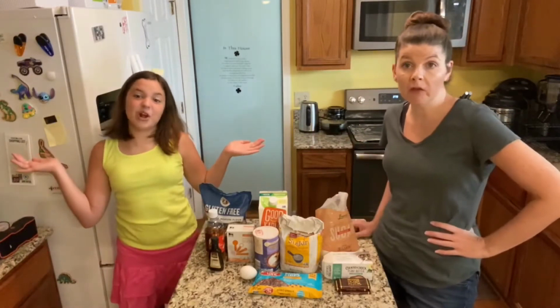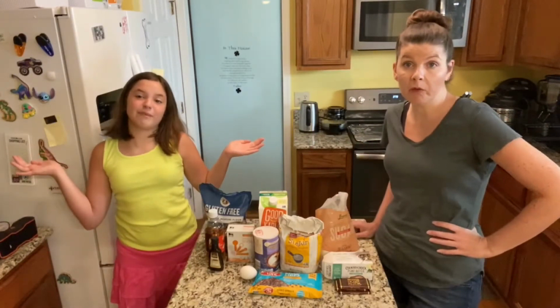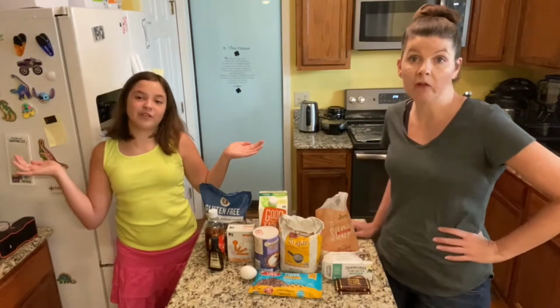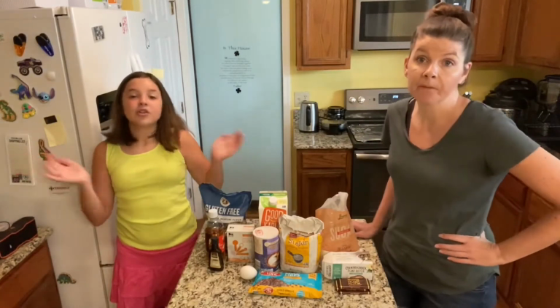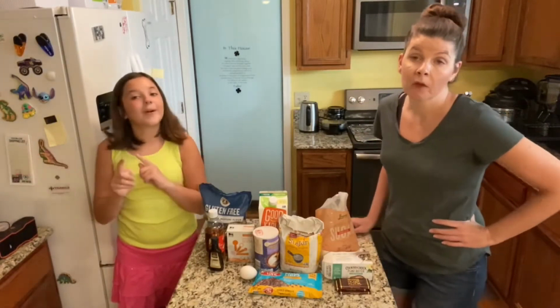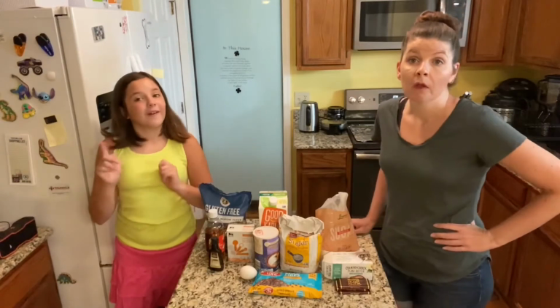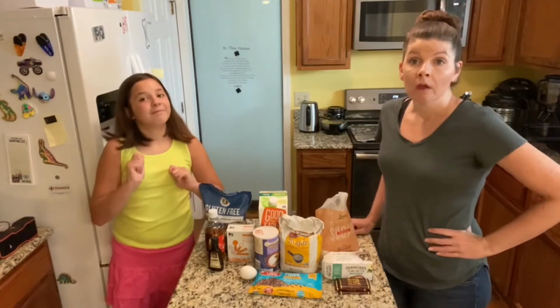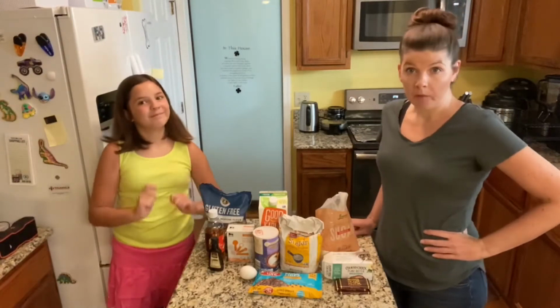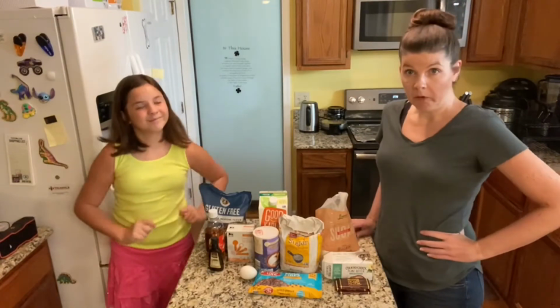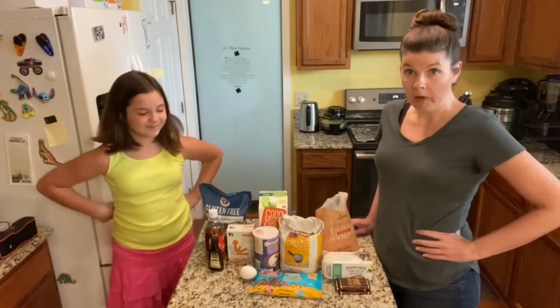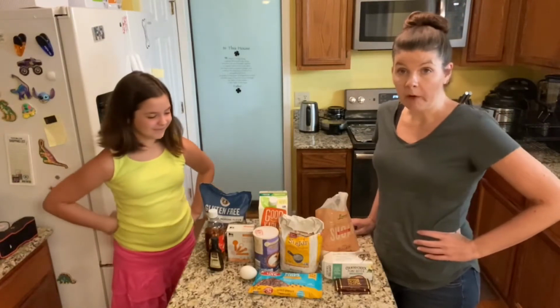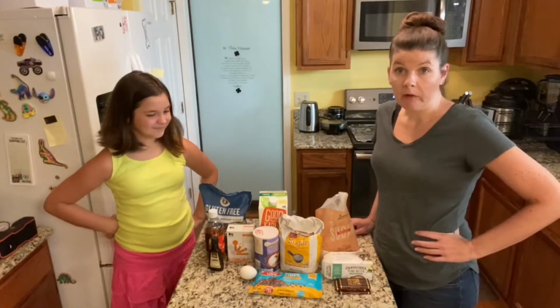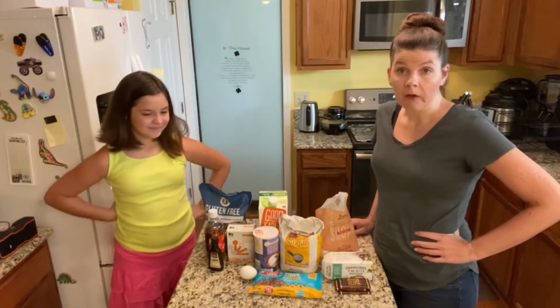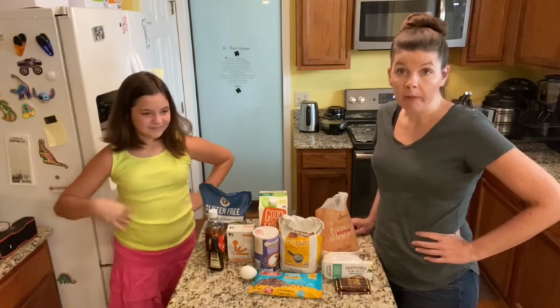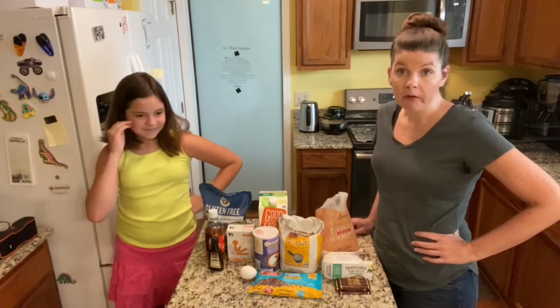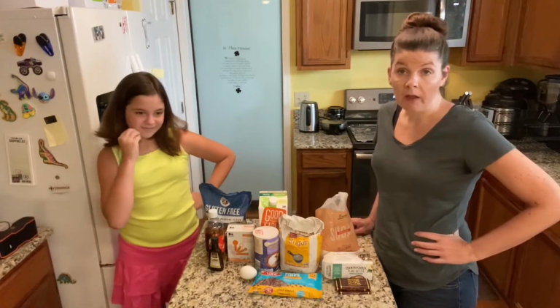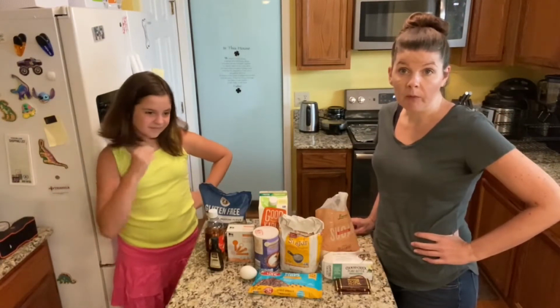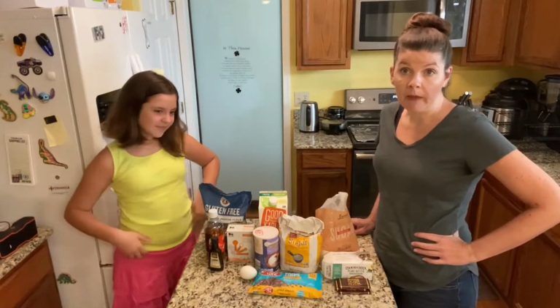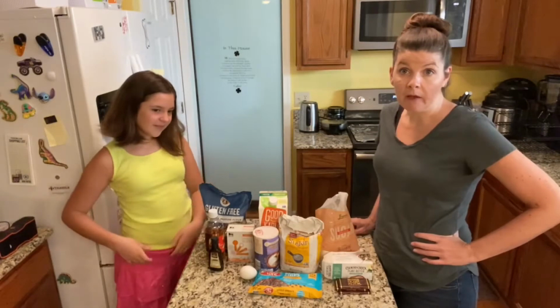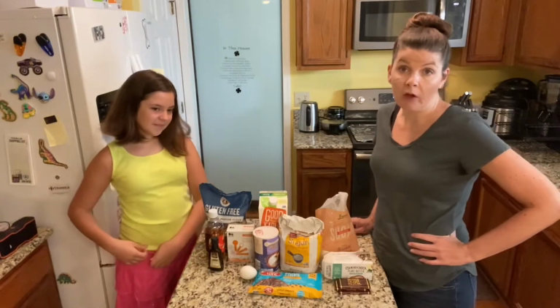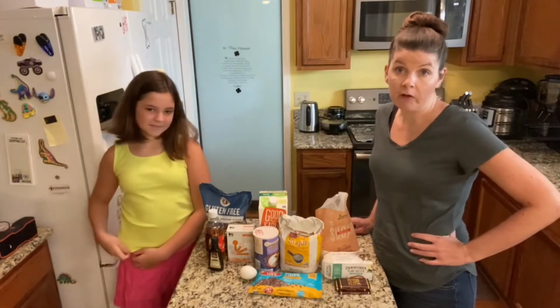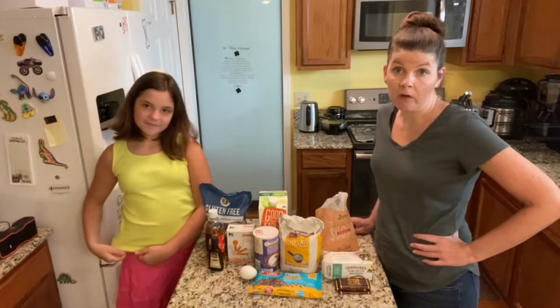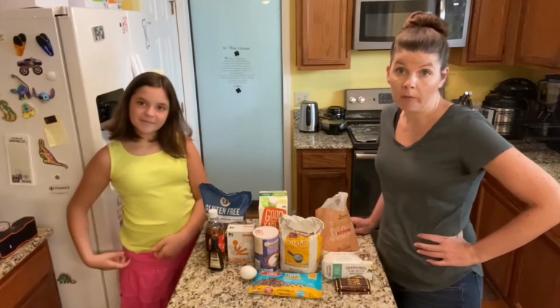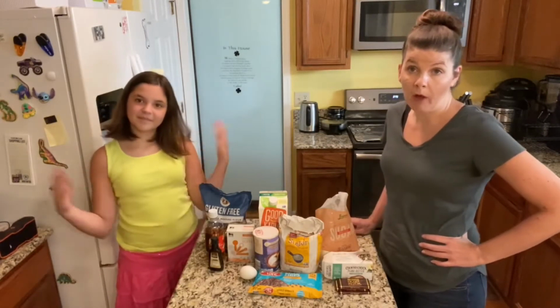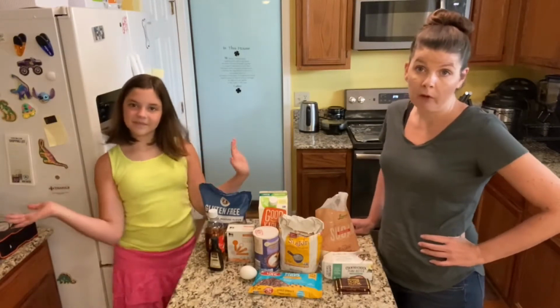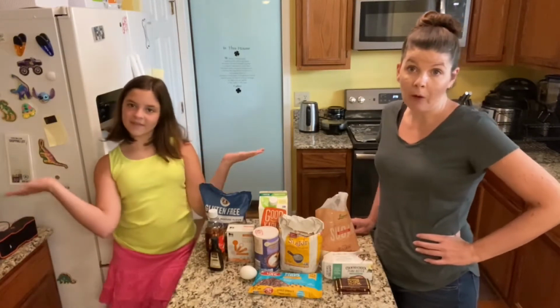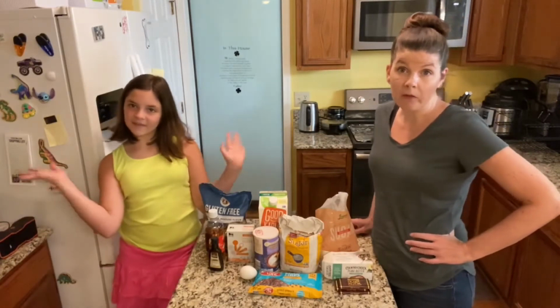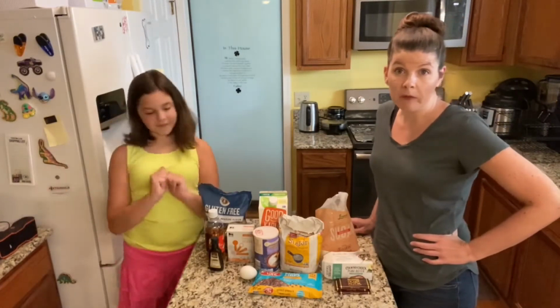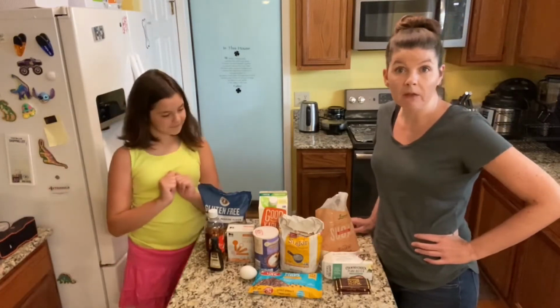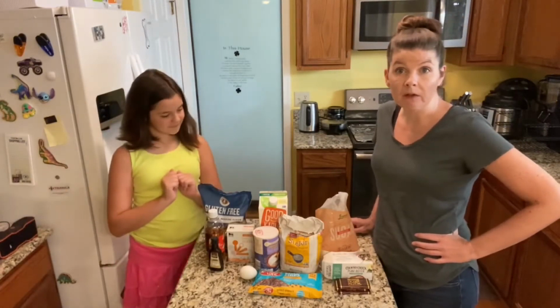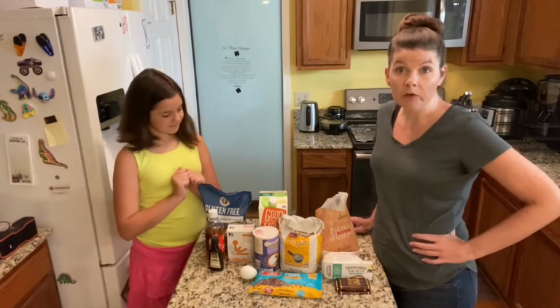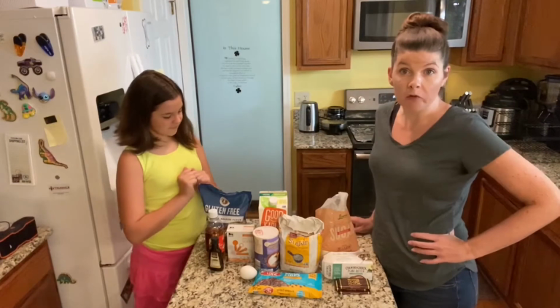You don't need the sprinkles — the good part is the cookie. So this recipe will have two parts: the cookie part, and then we will make the chocolate frosting to go on top. I like this recipe because it is double double chocolate.